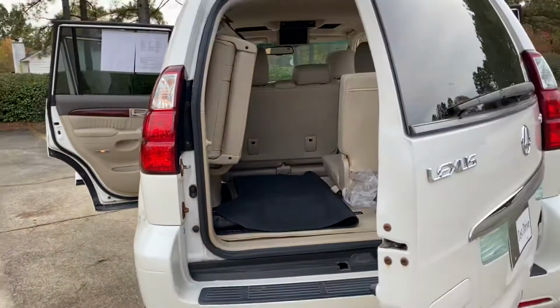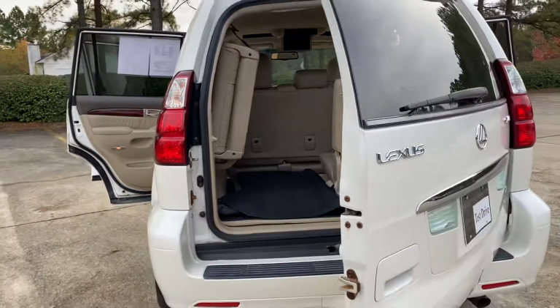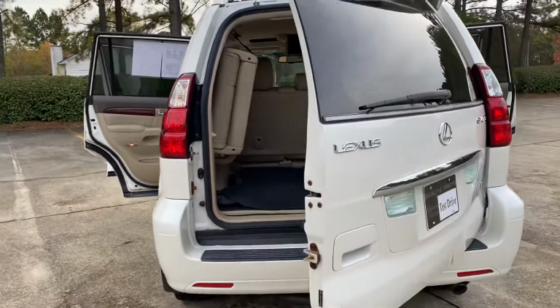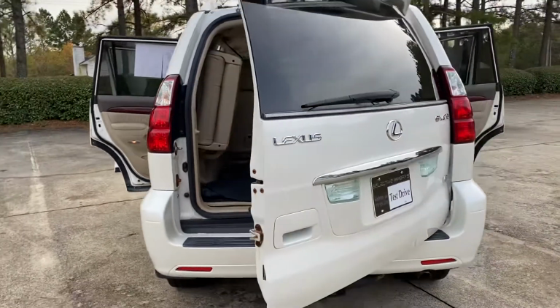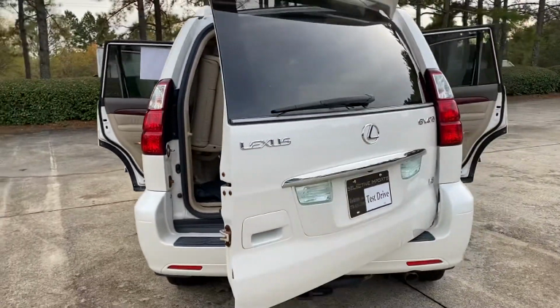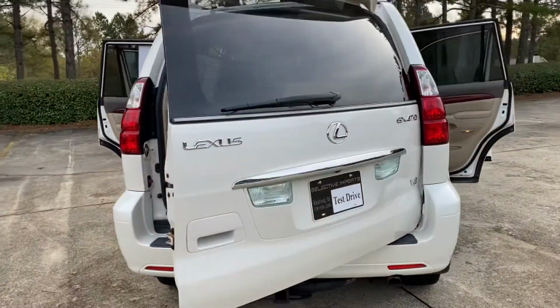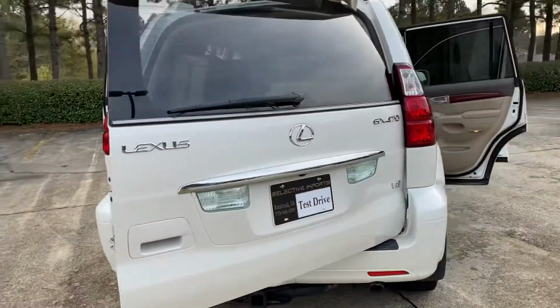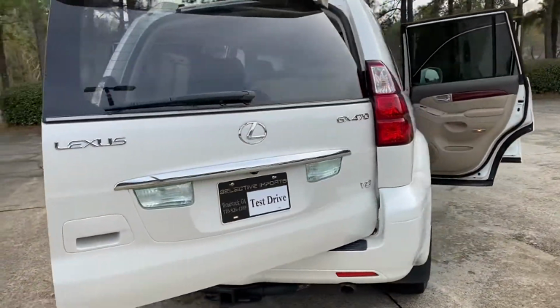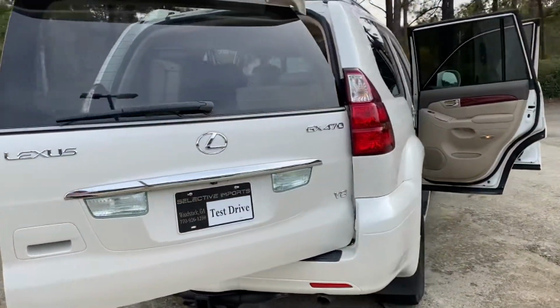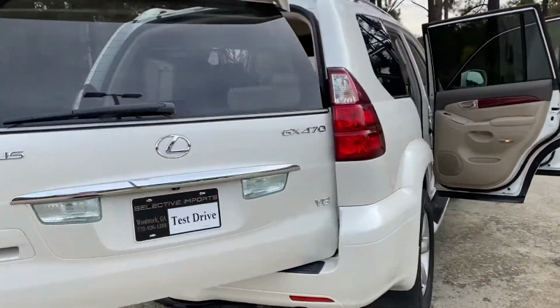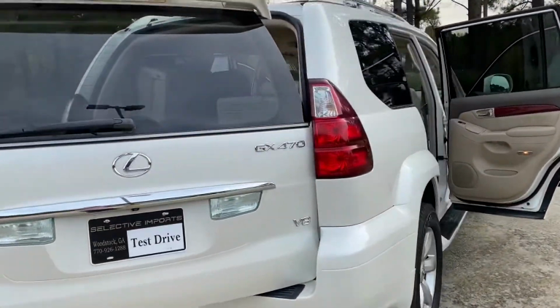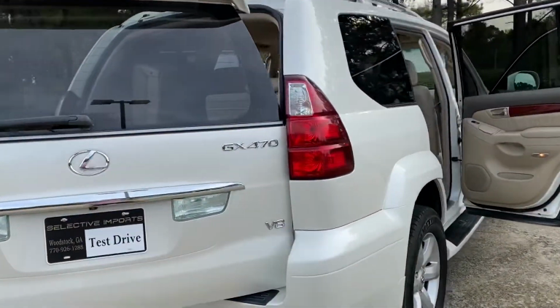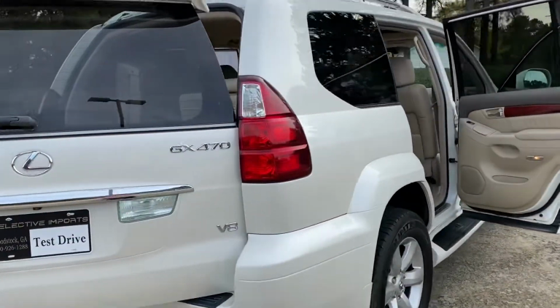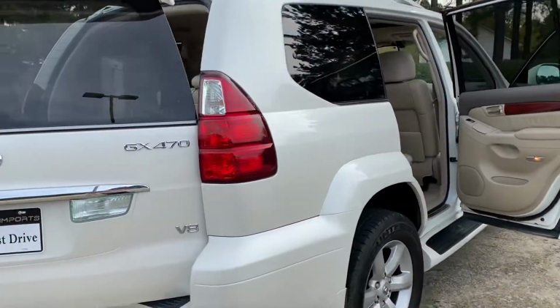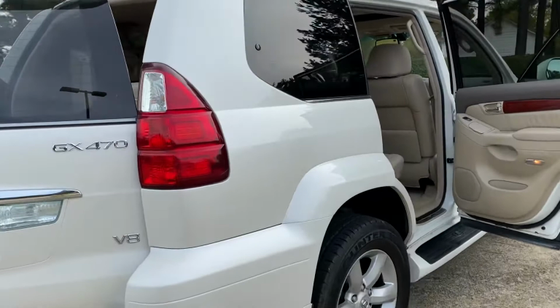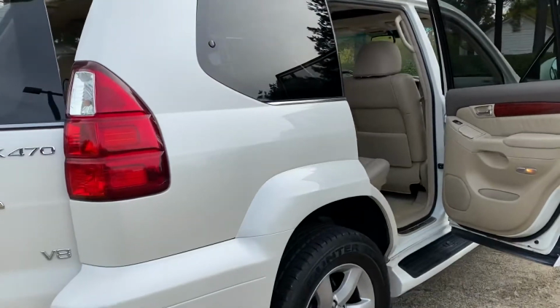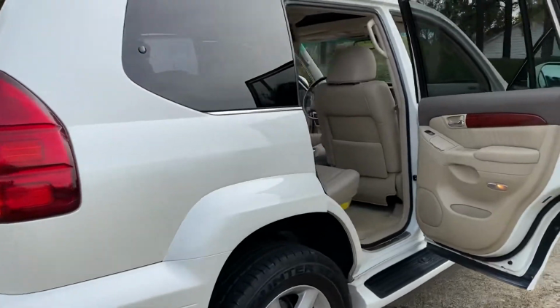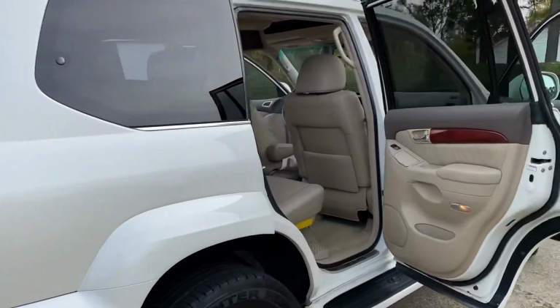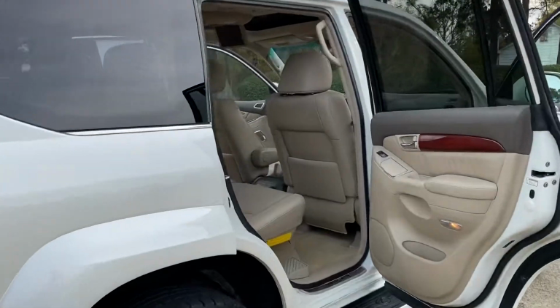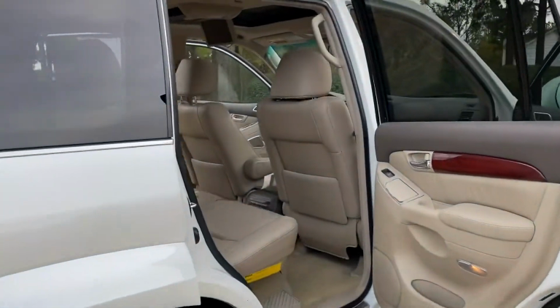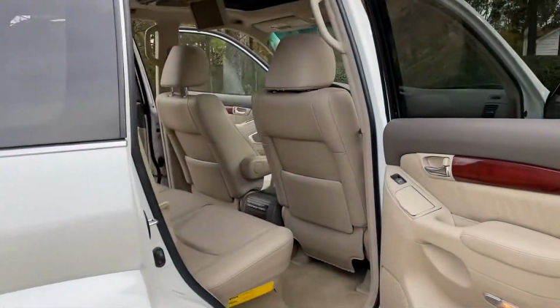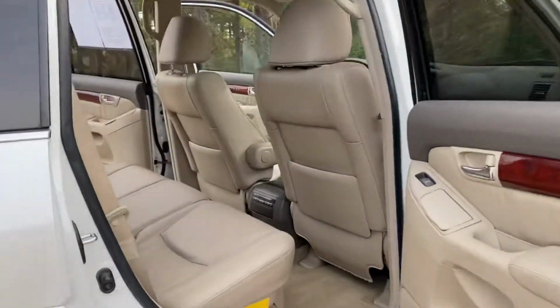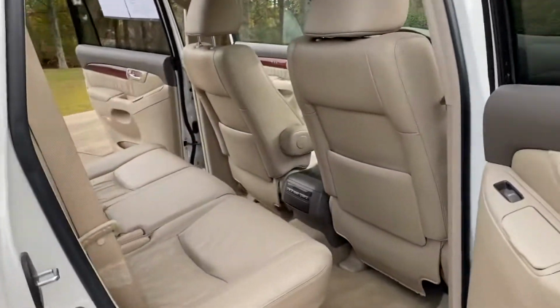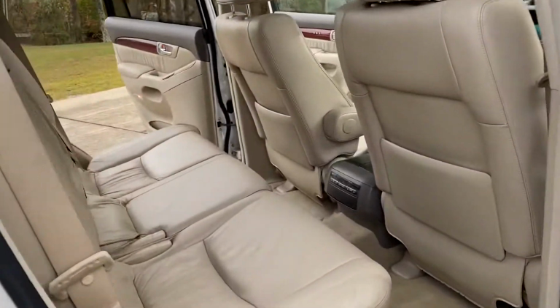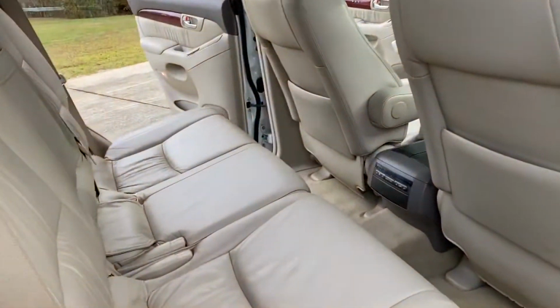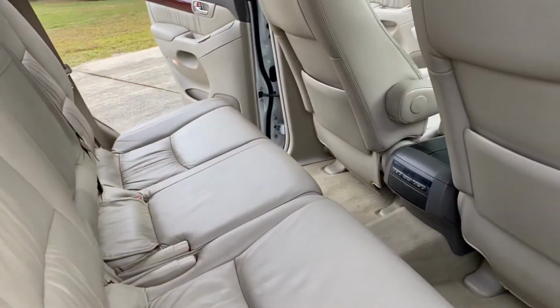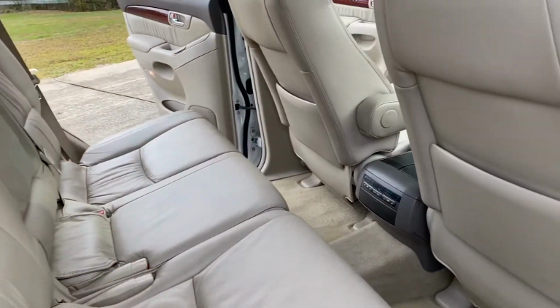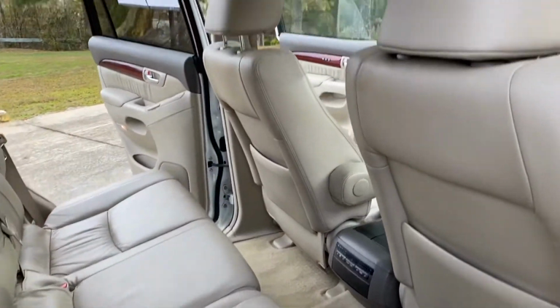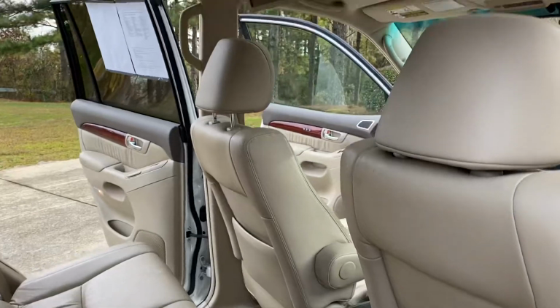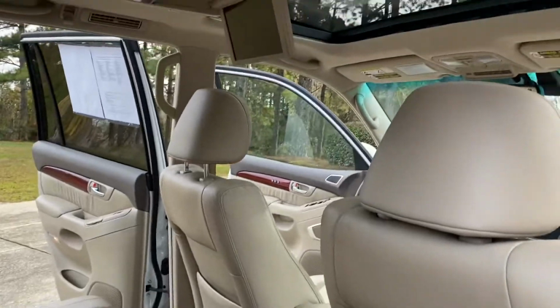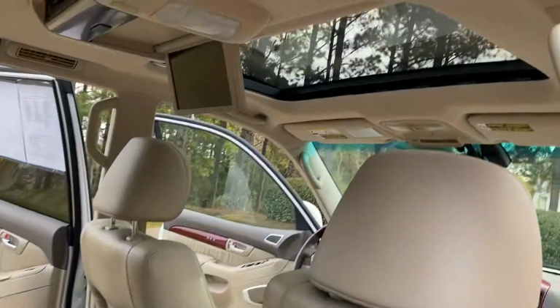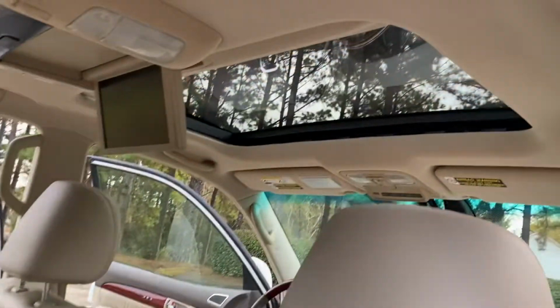The car is a two-owner car with a clean Carfax report. It's got a very good set of tires on it, and the interior is literally flawless. I mean, this thing is very, very well taken care of.